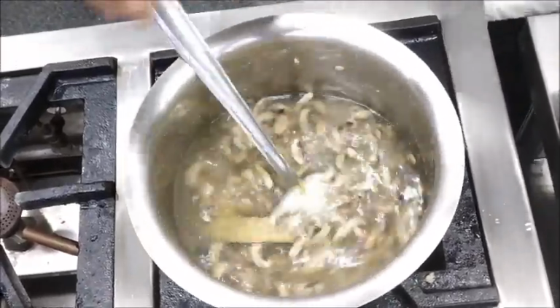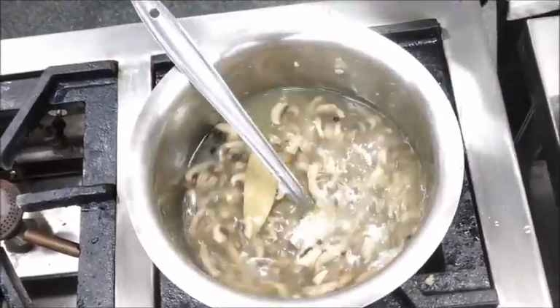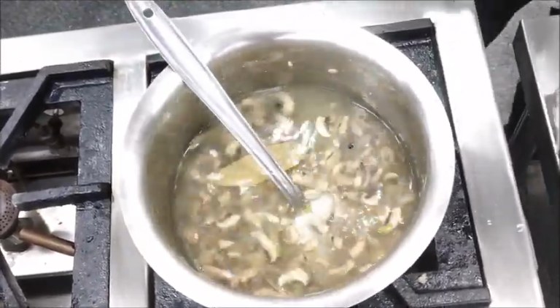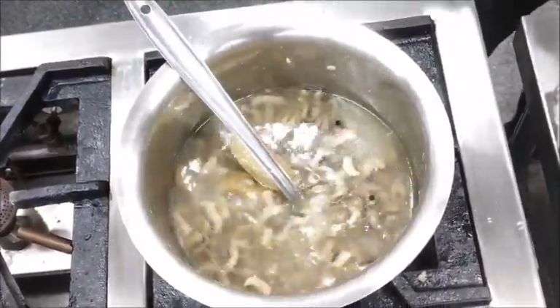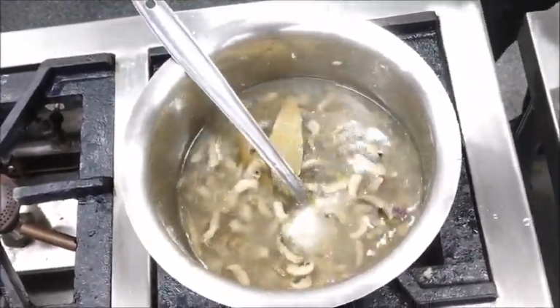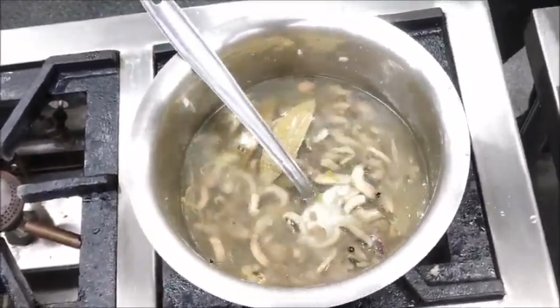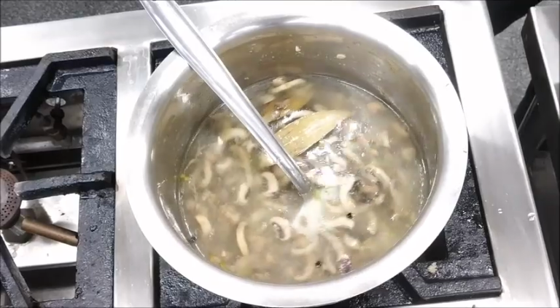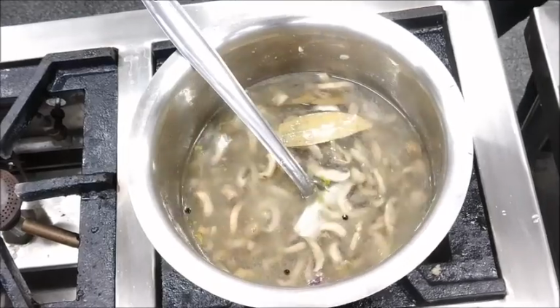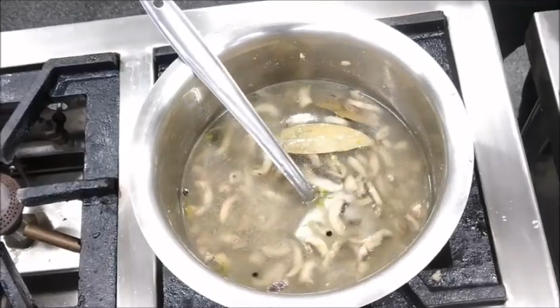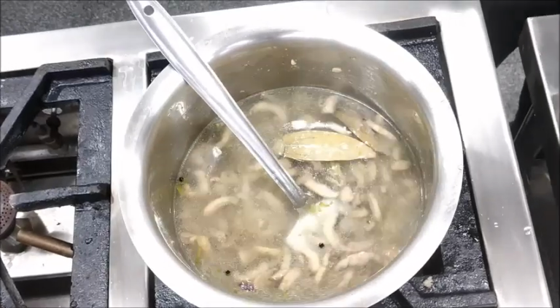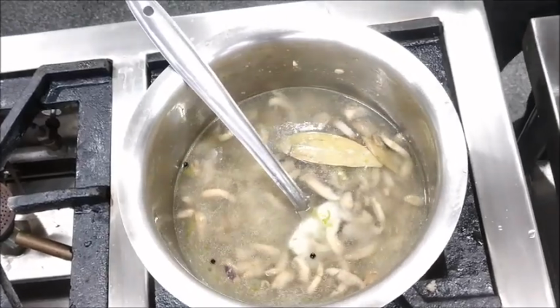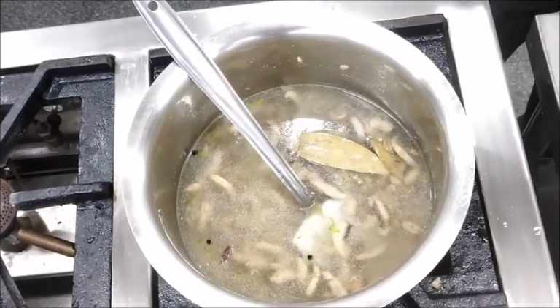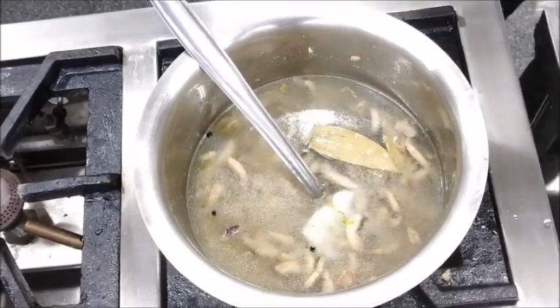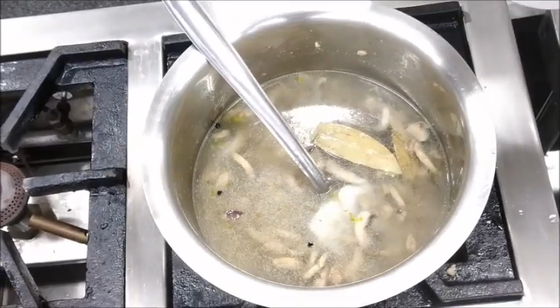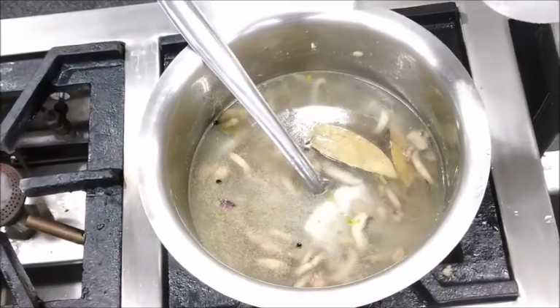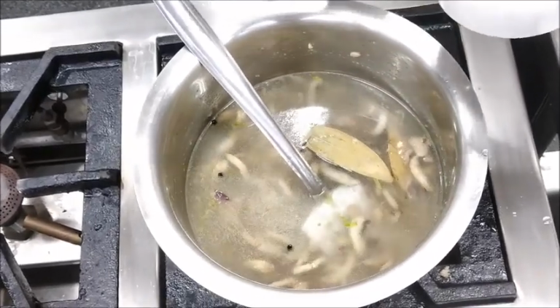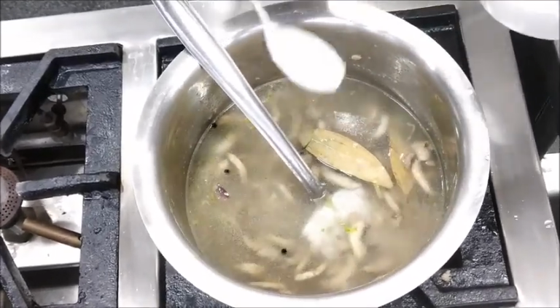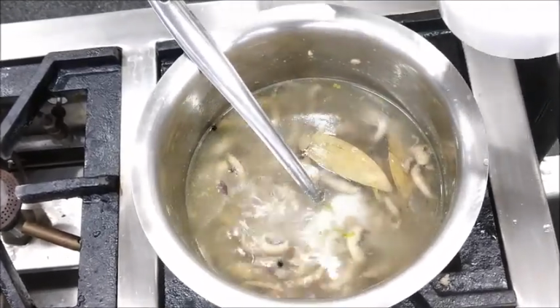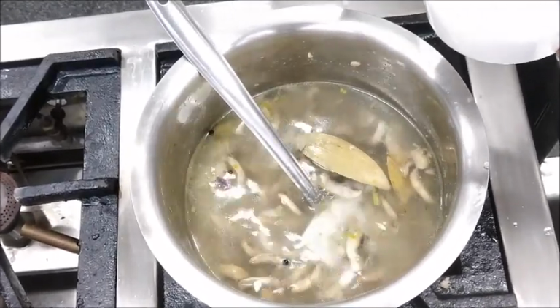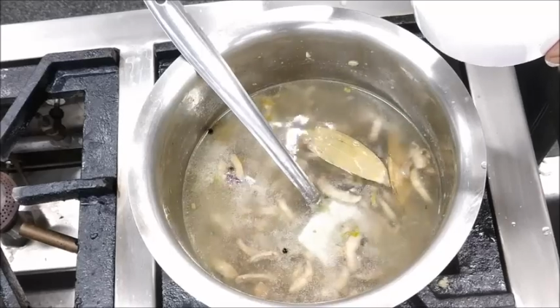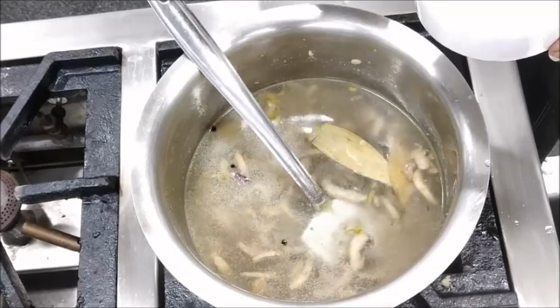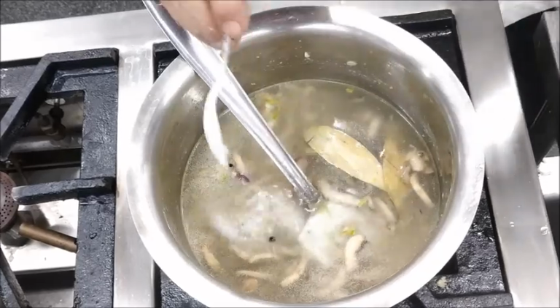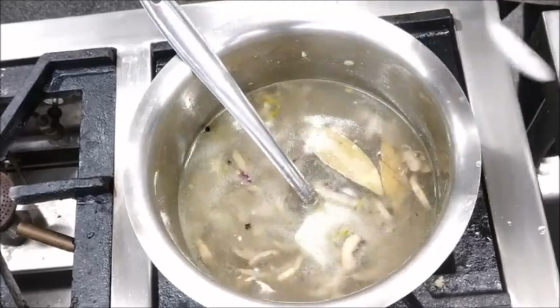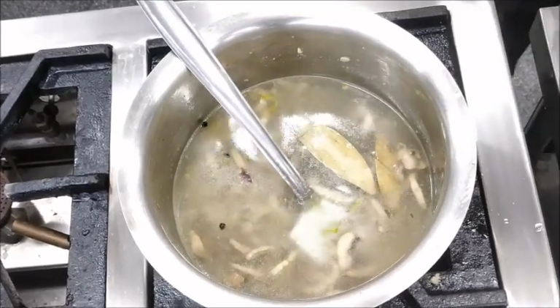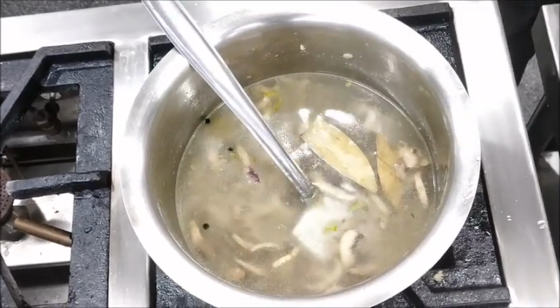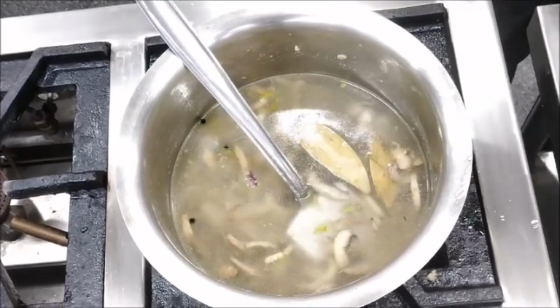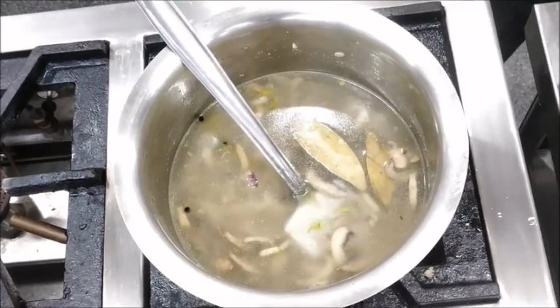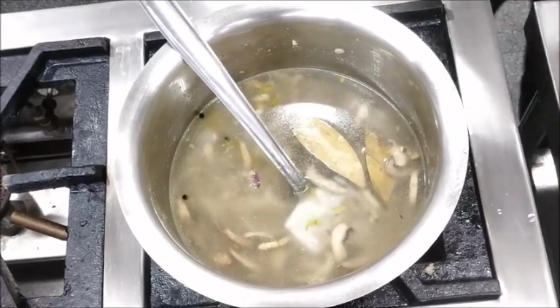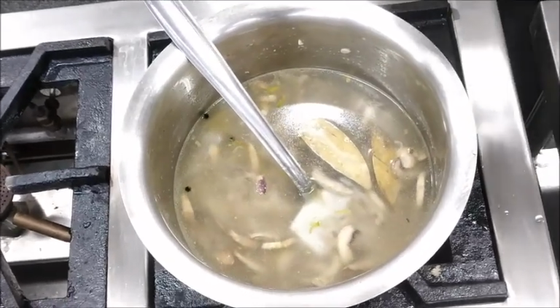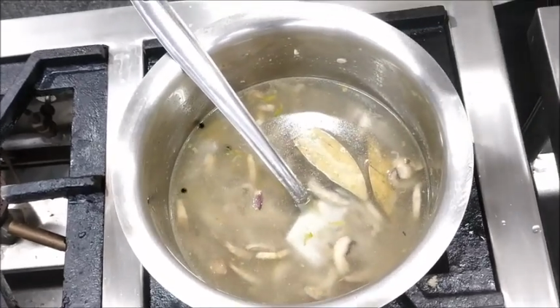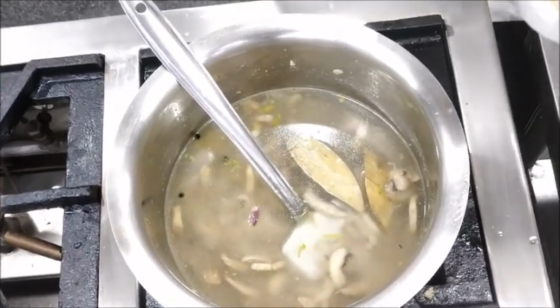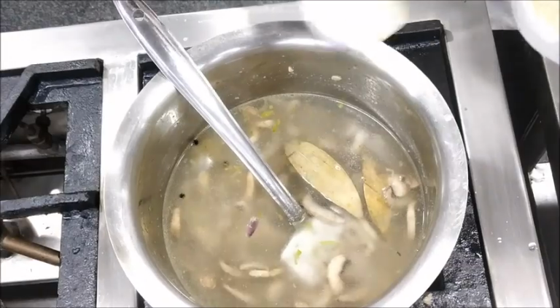We can add some seasoning — salt and some white pepper.